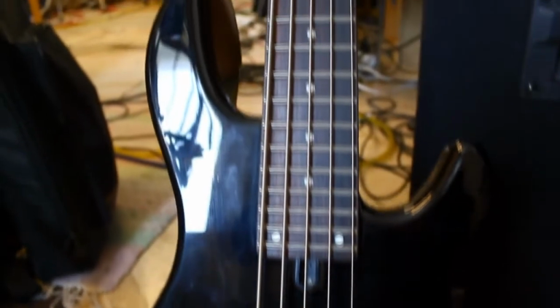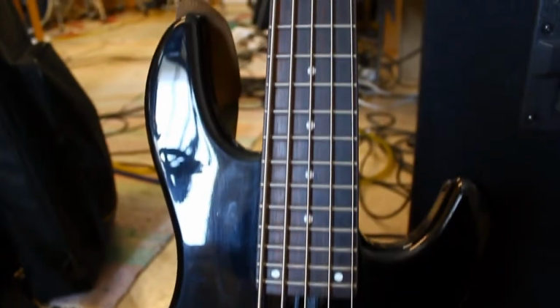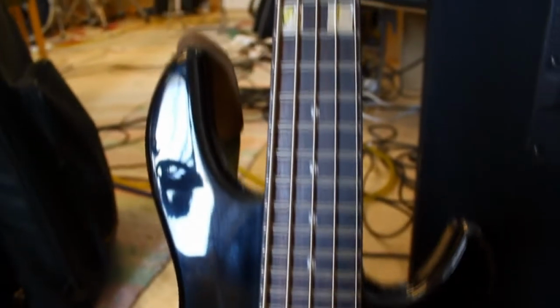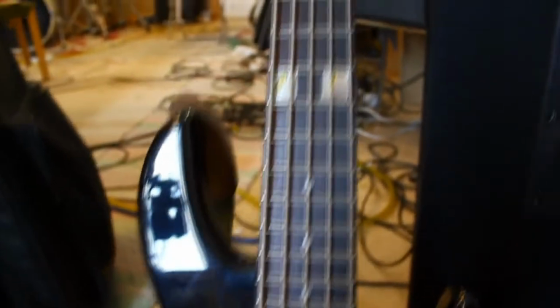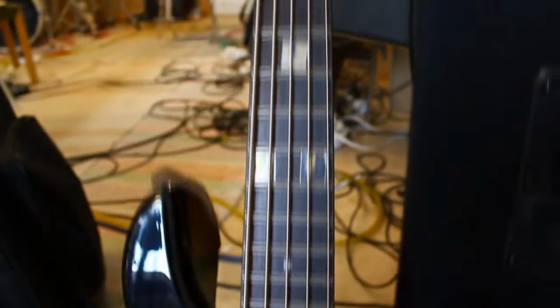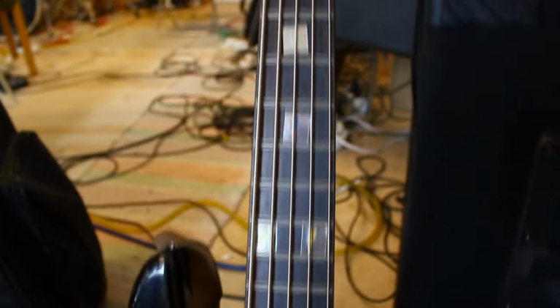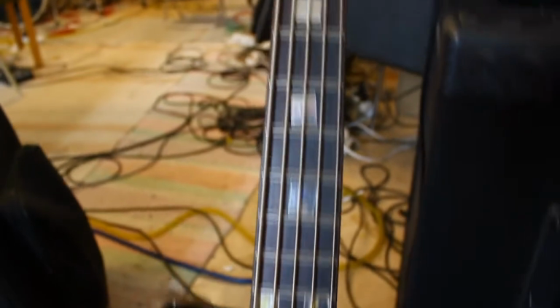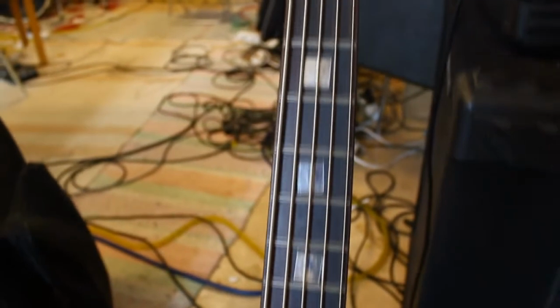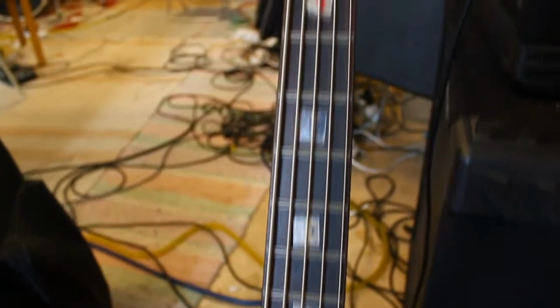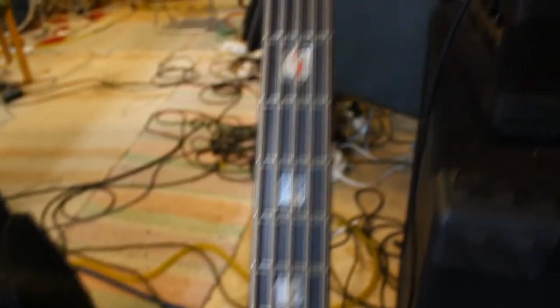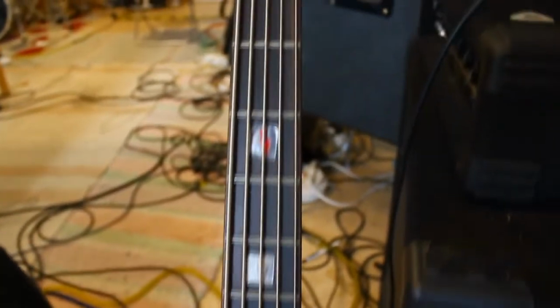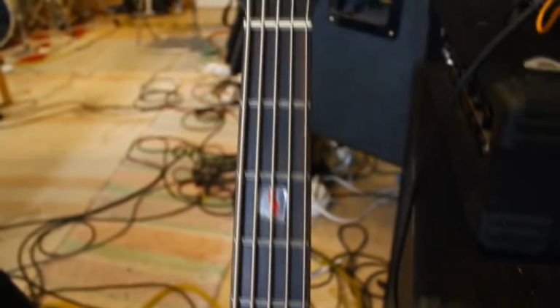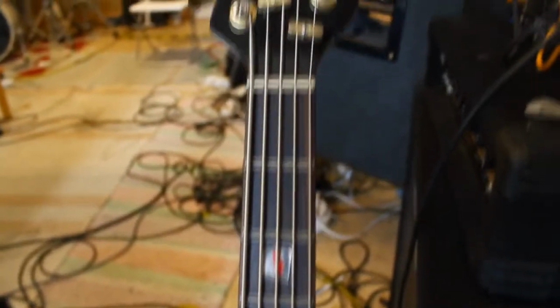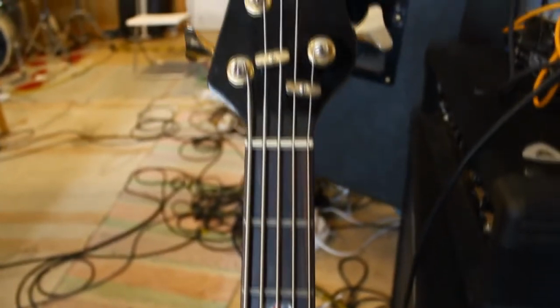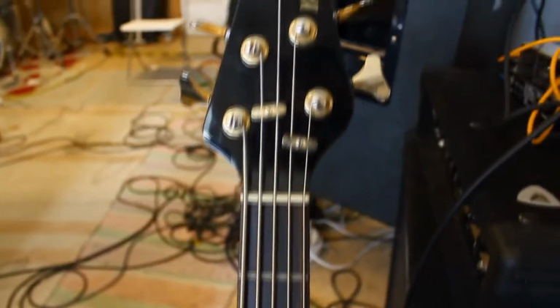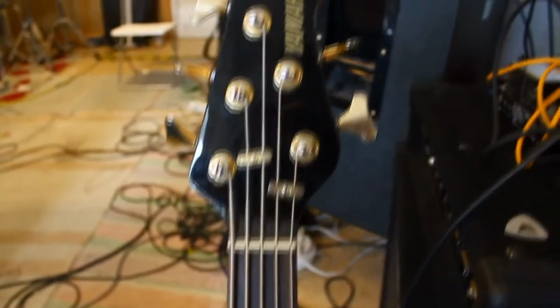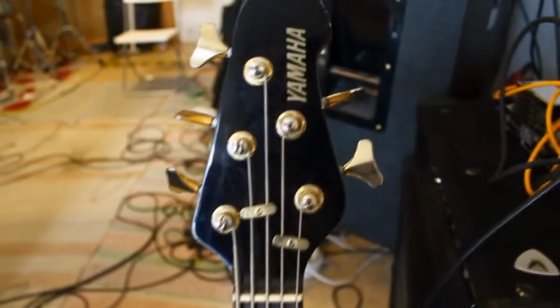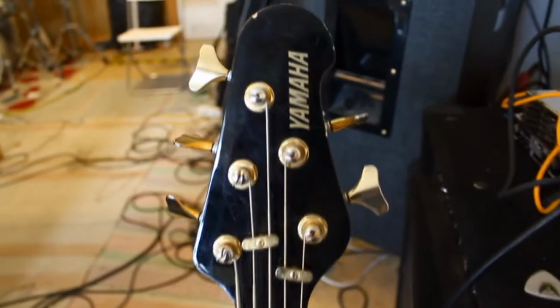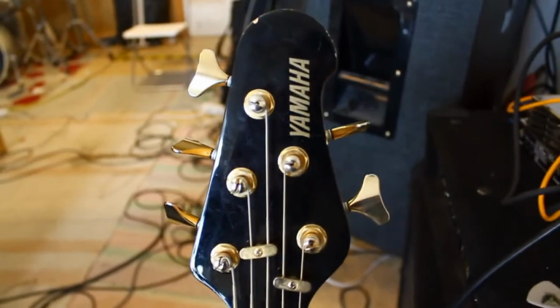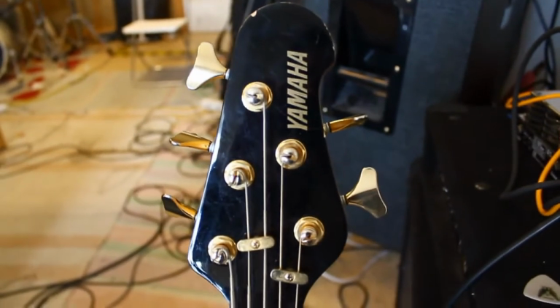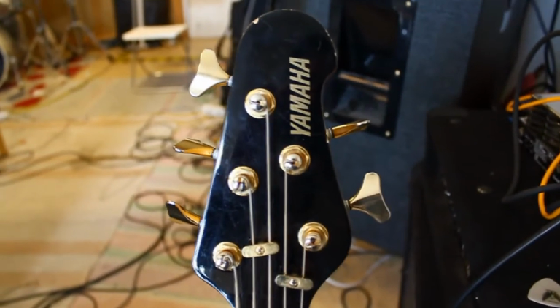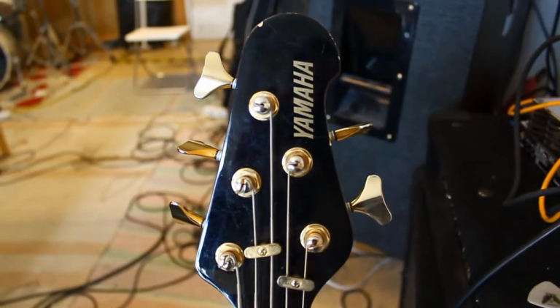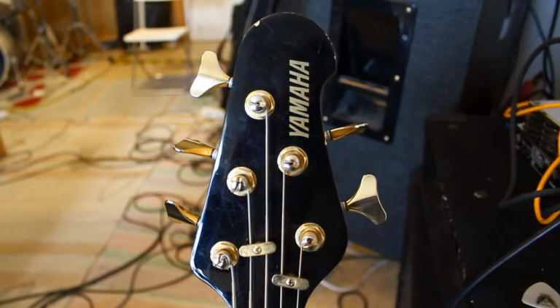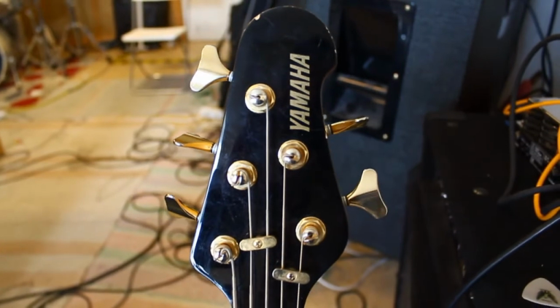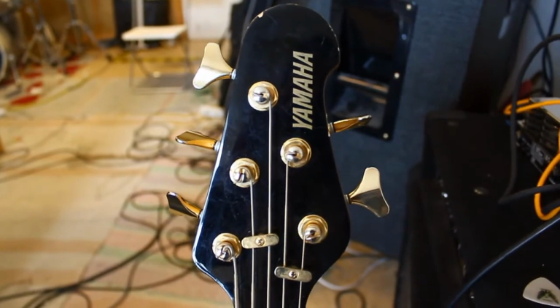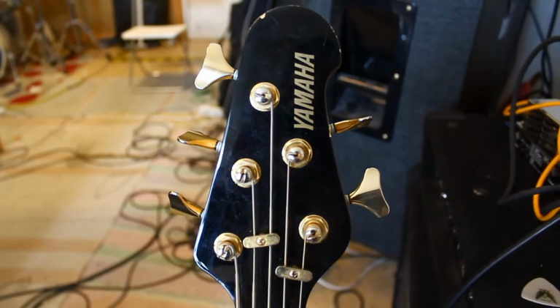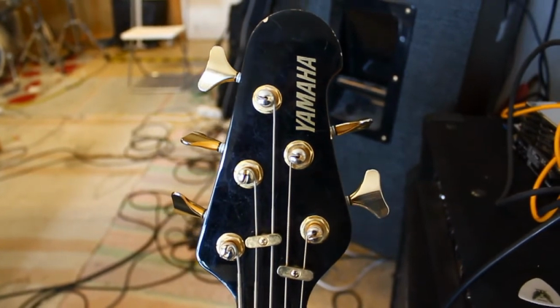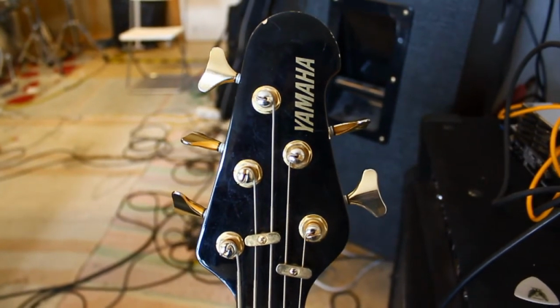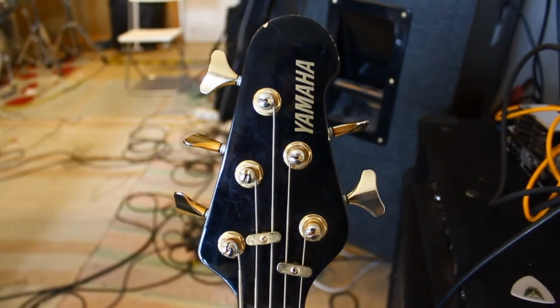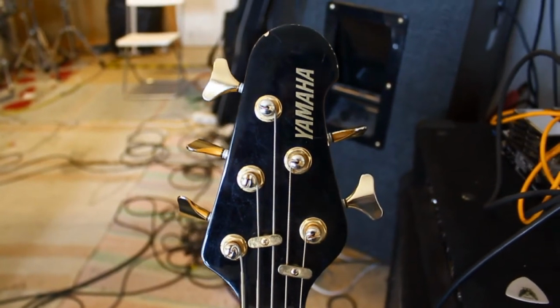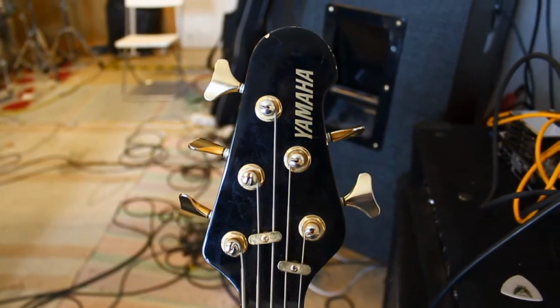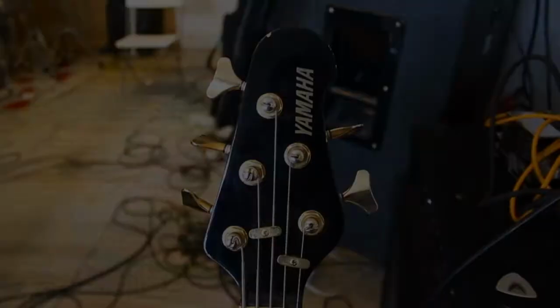So it shouldn't really be a problem. It's all up to me and how I play it. I'm no bass player, but I certainly will try my best. Let's go.